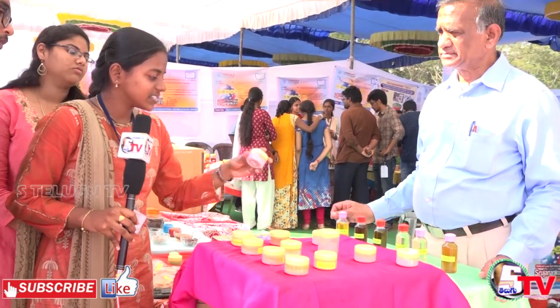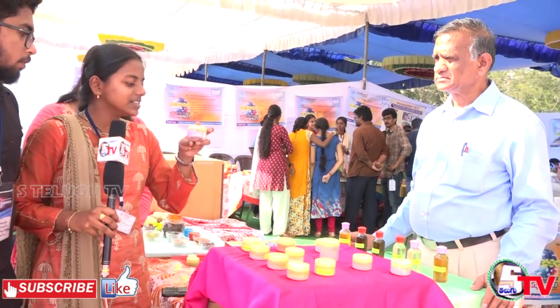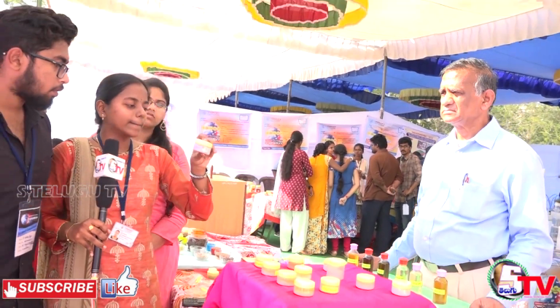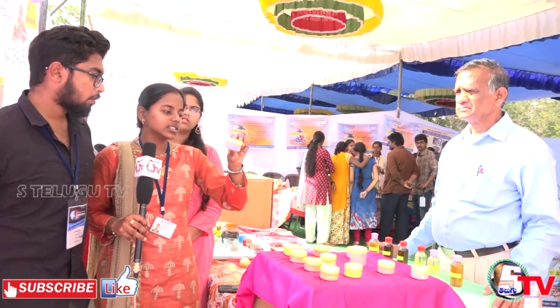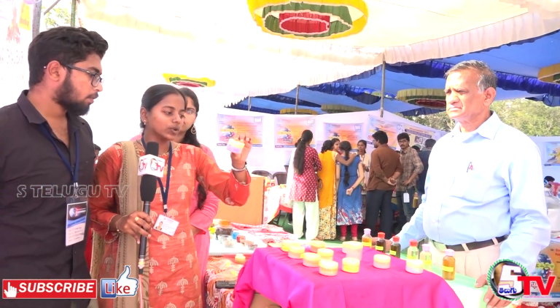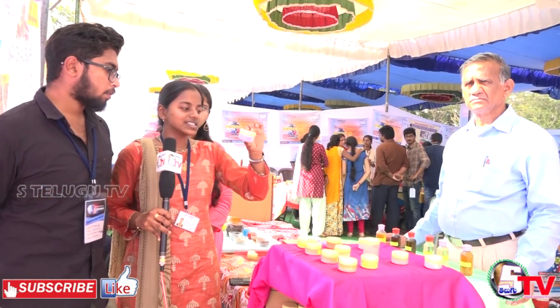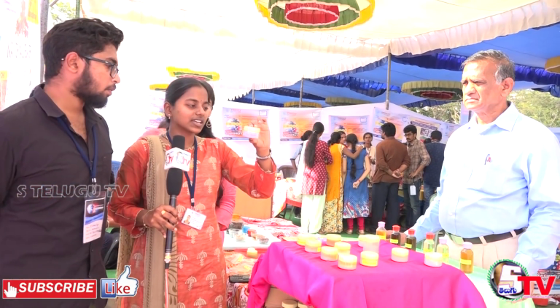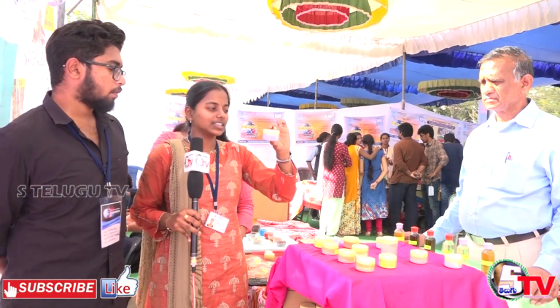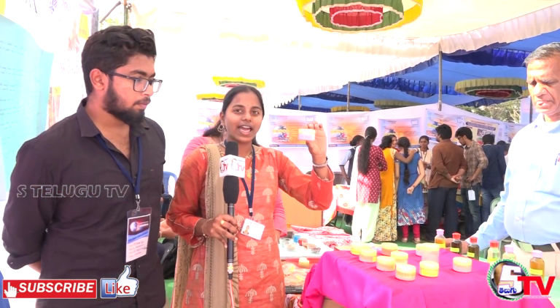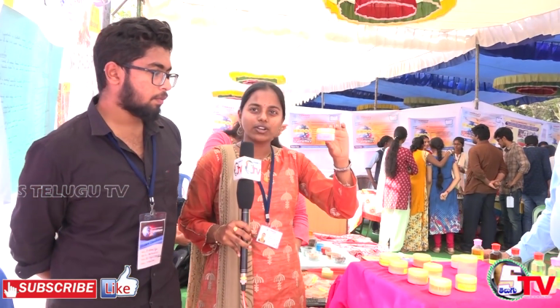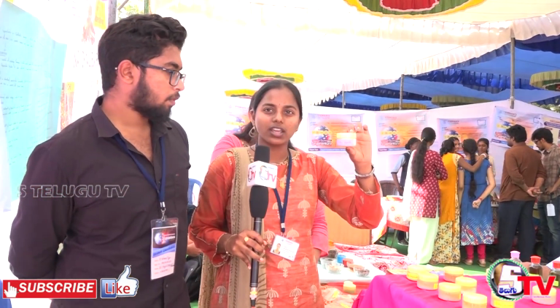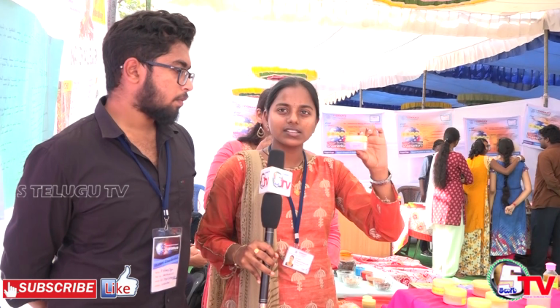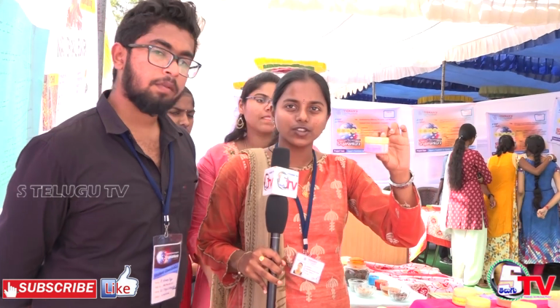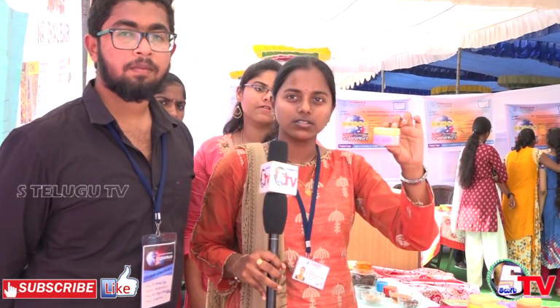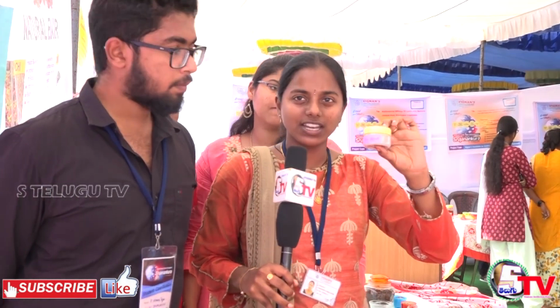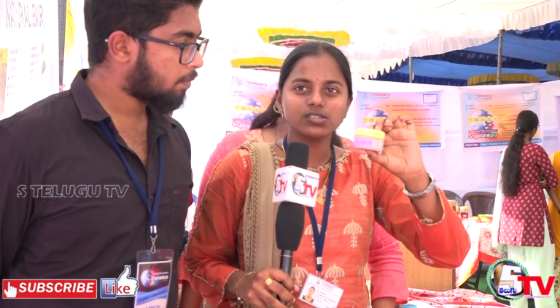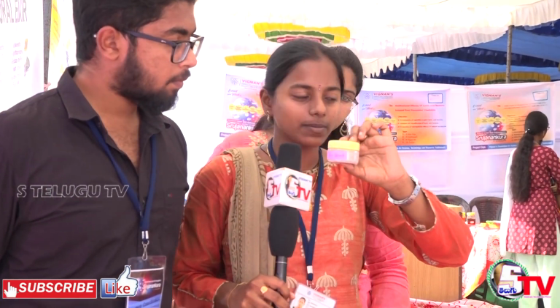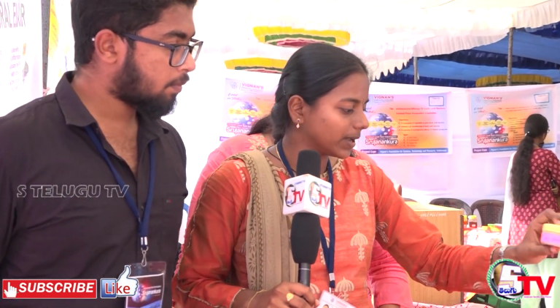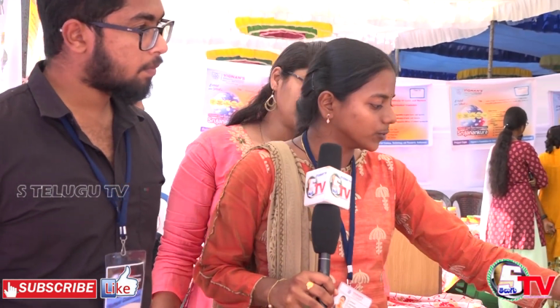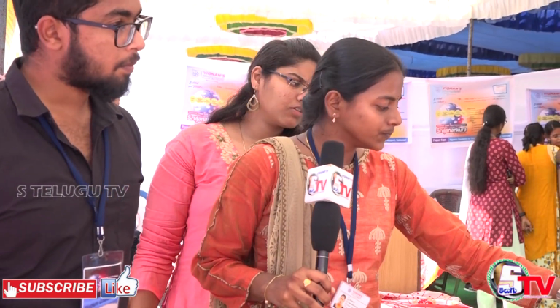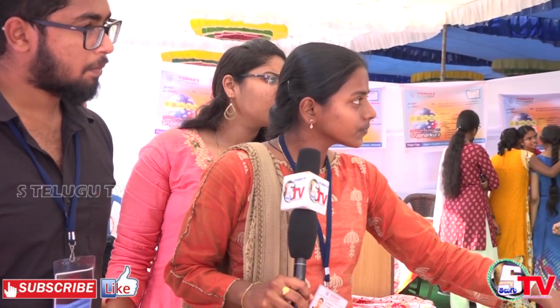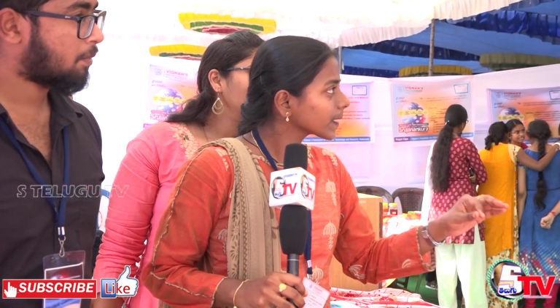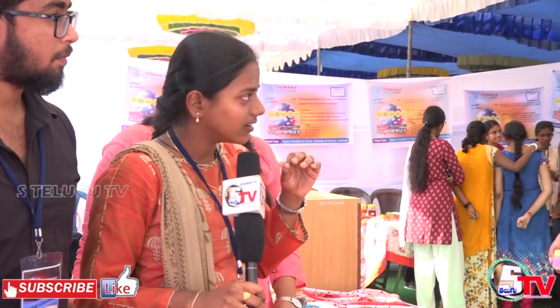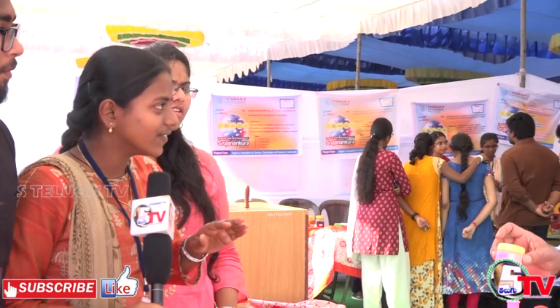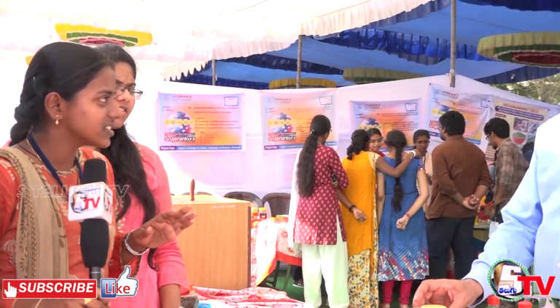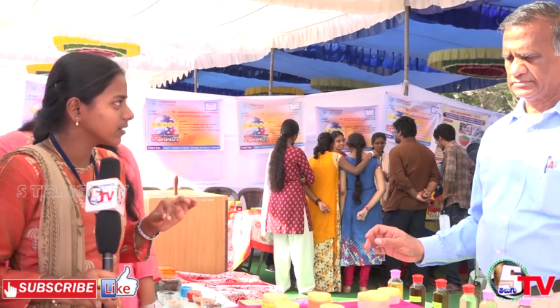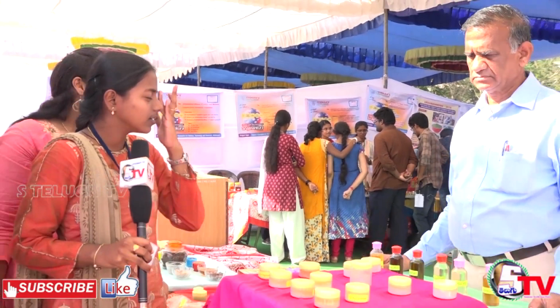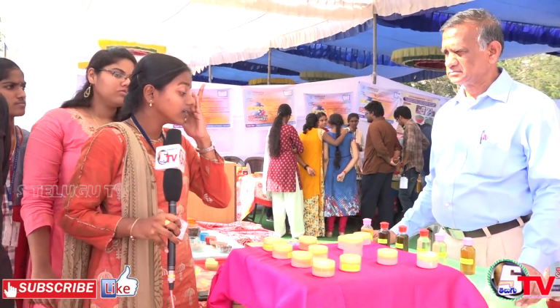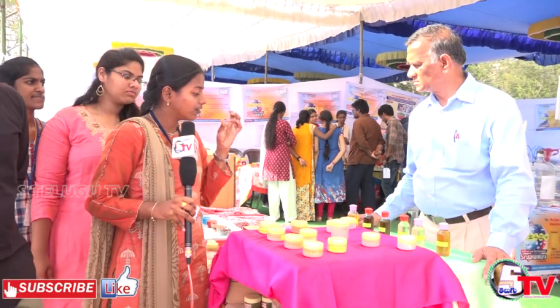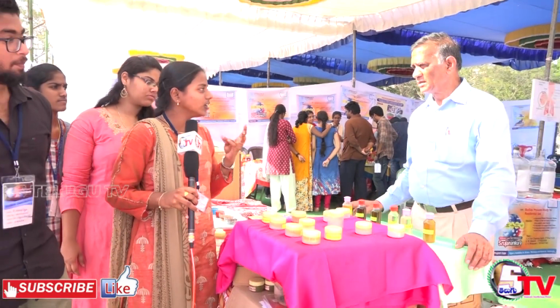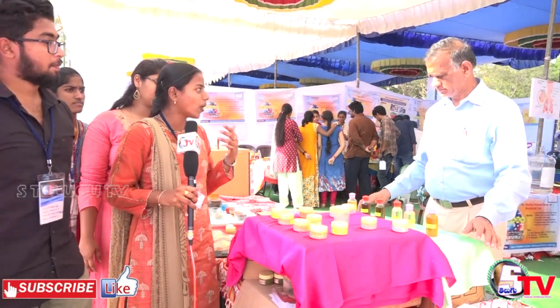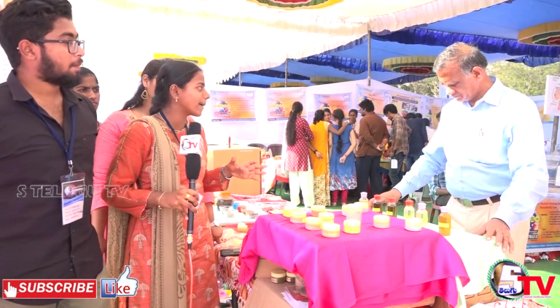We also prepare vegetable scrubs using carrot, beetroot, and saffron. These scrubs are primarily for the face, but can also be applied to the body.